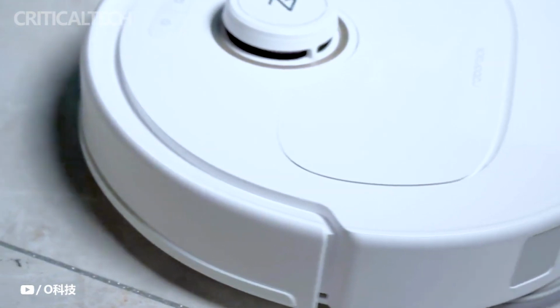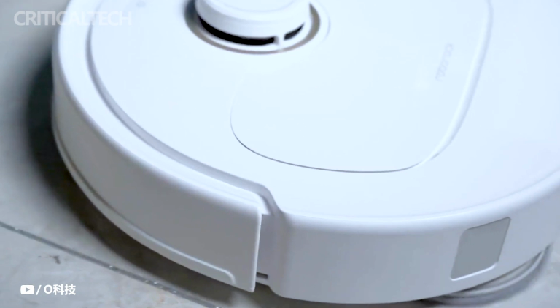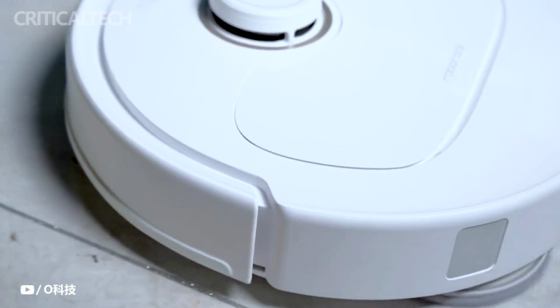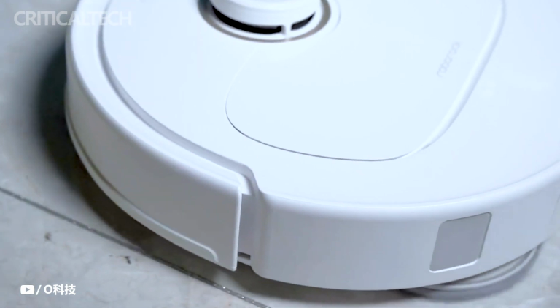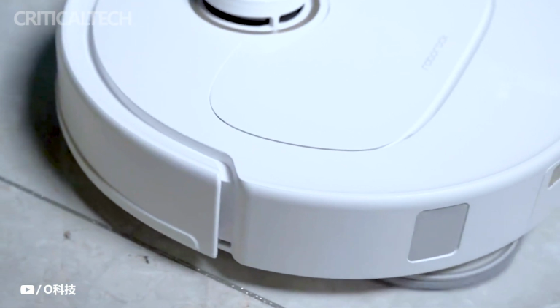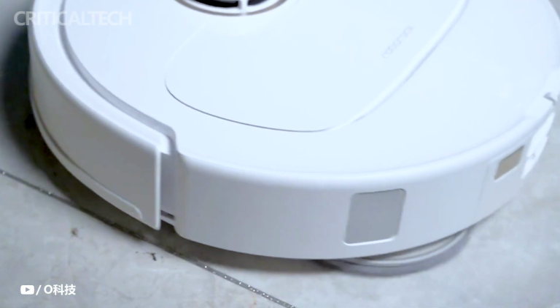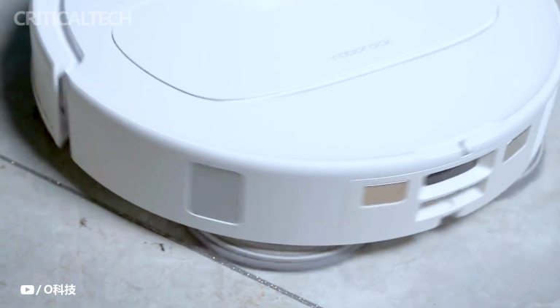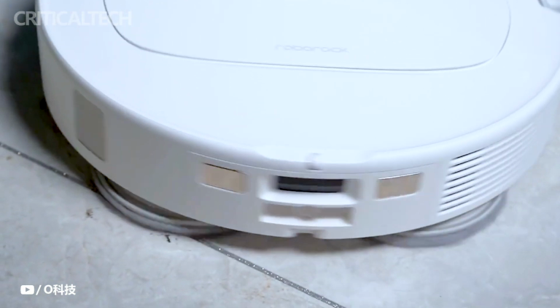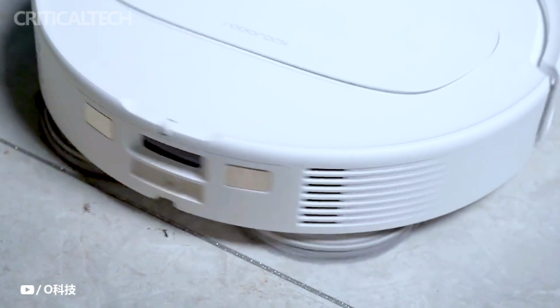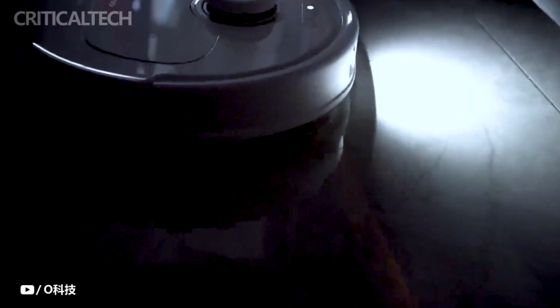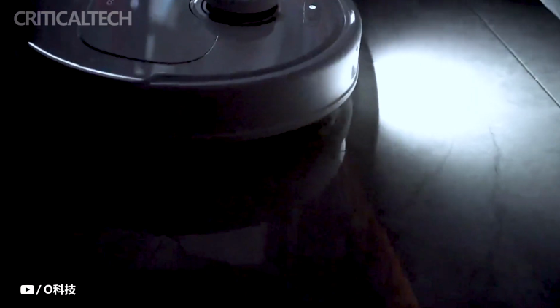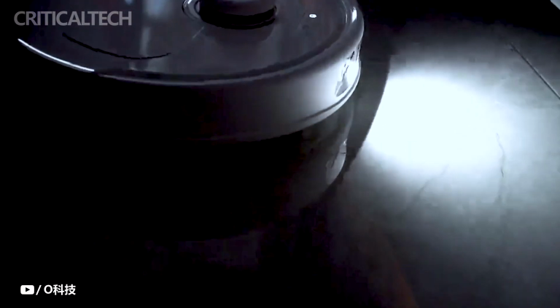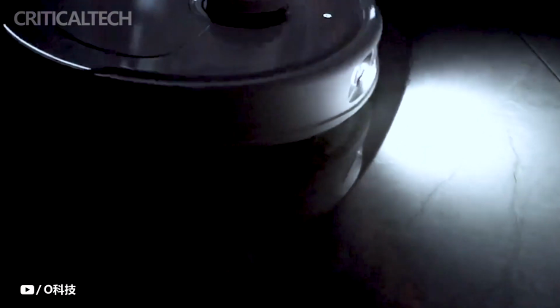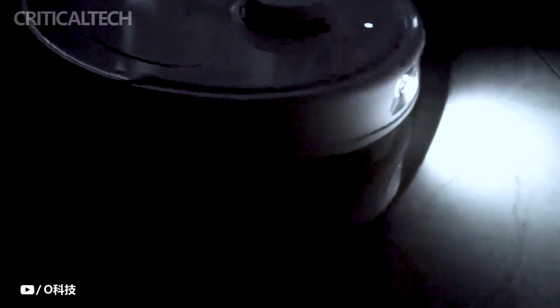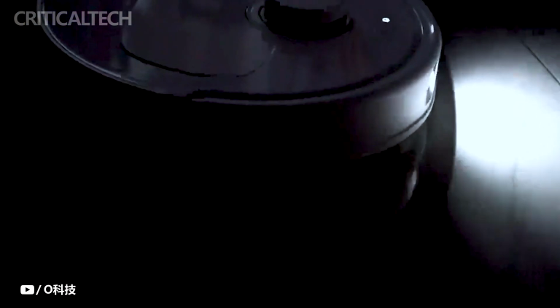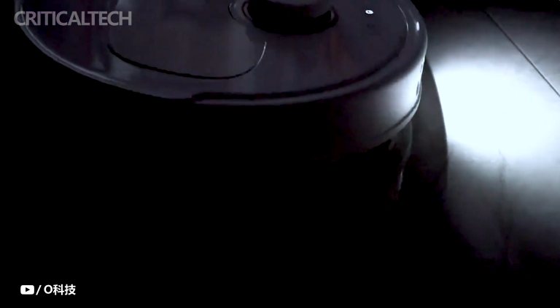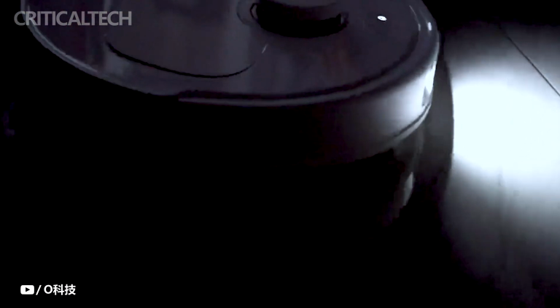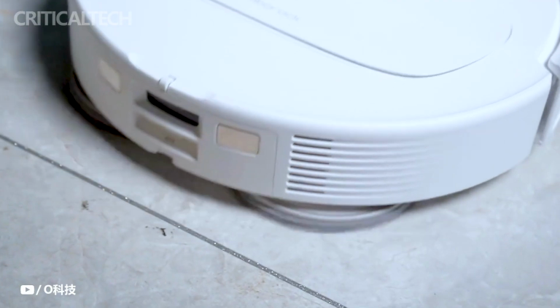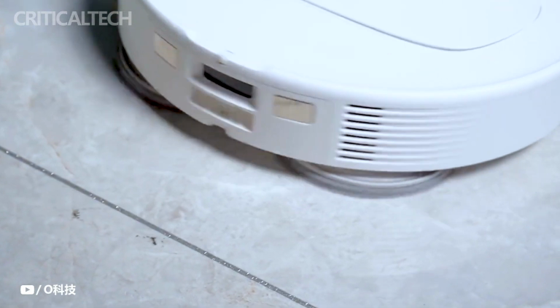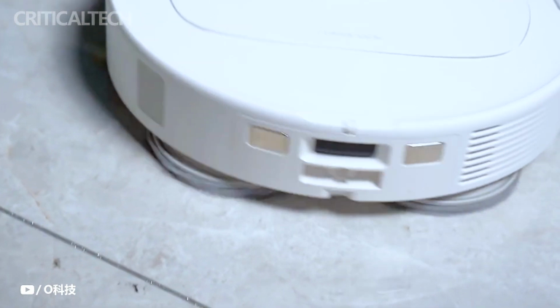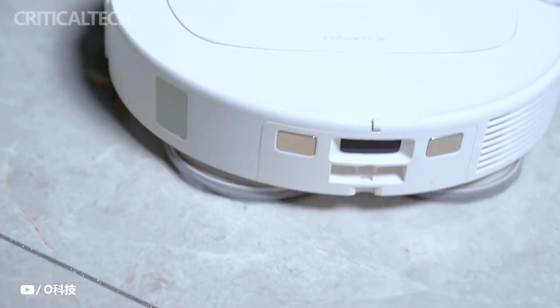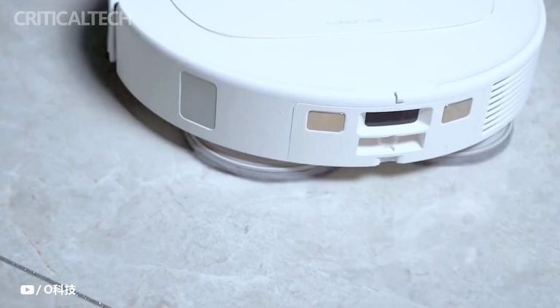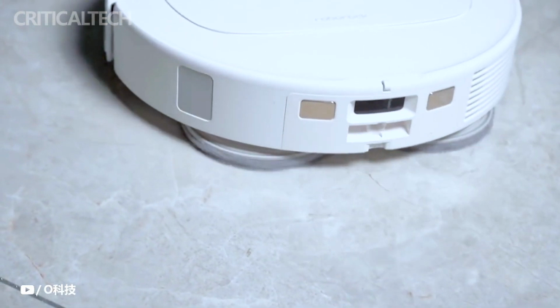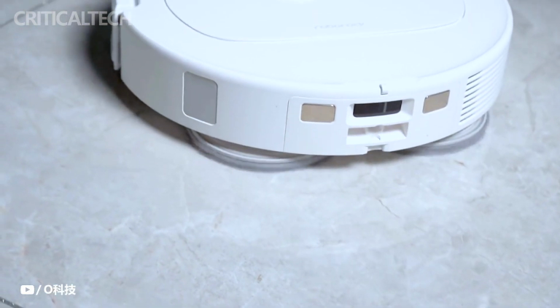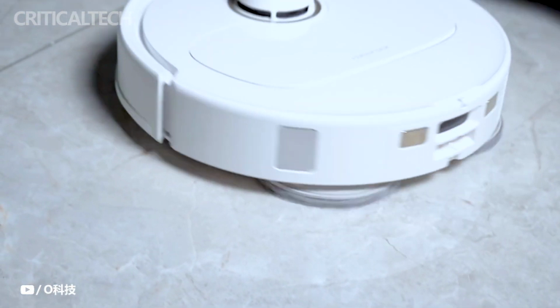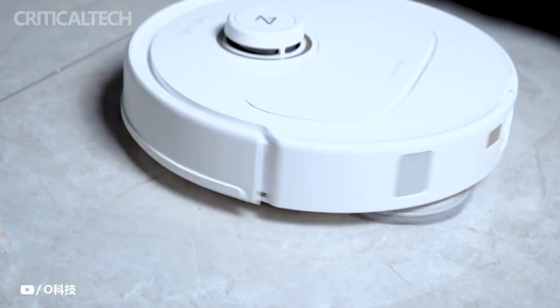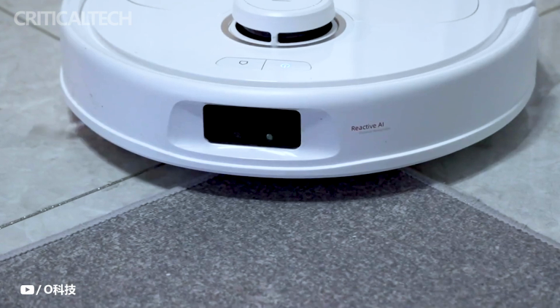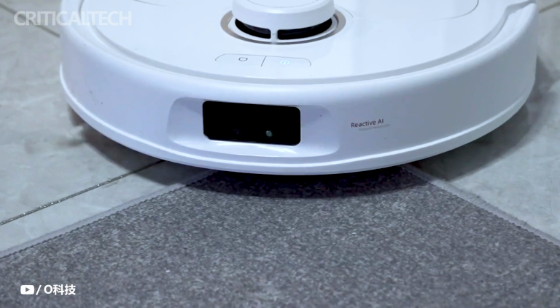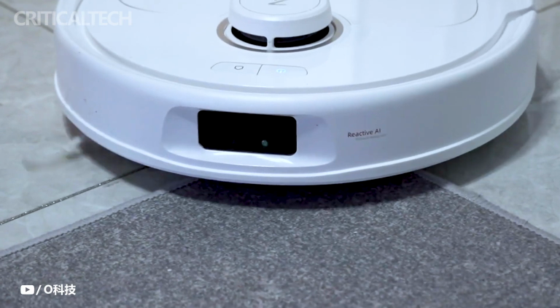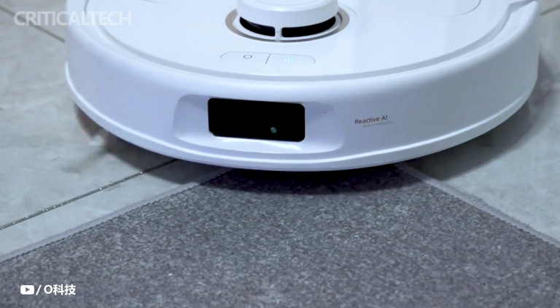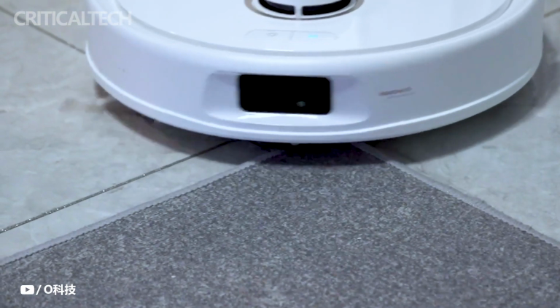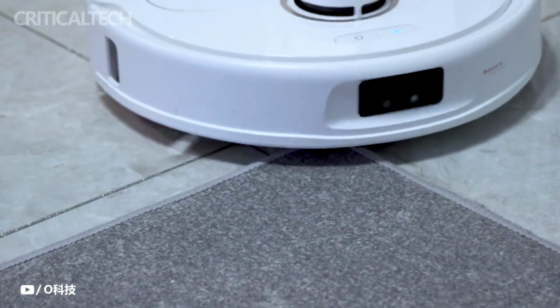Moreover, Roborock has introduced a novel water temperature adjustment feature in the P10 Pro, a first for the market. With a maximum temperature of 60°C, this innovation provides the device with the capability to tackle stubborn stains and resilient oil marks.